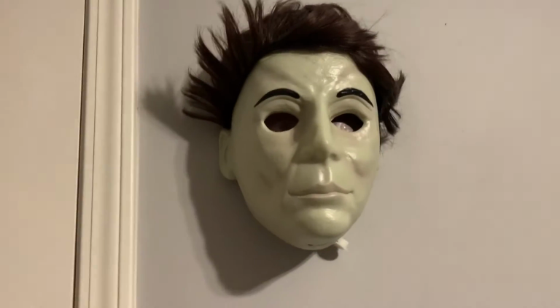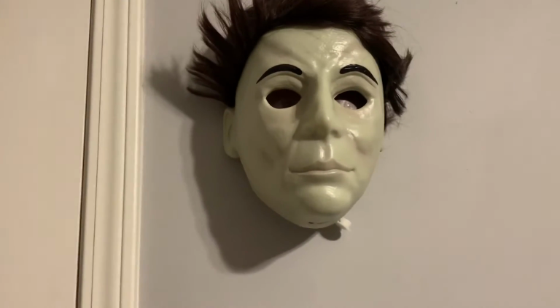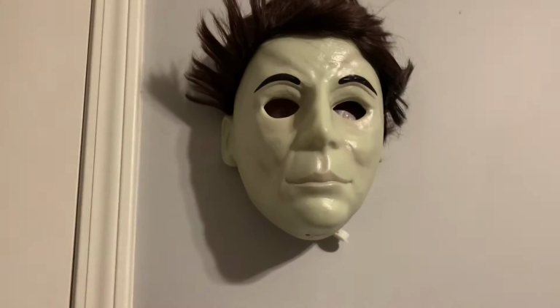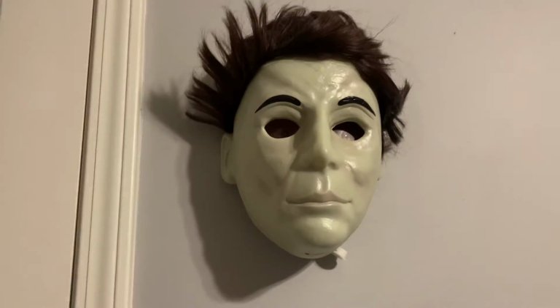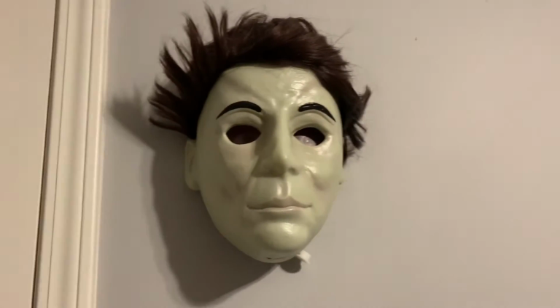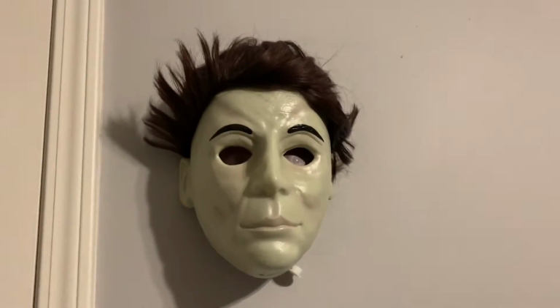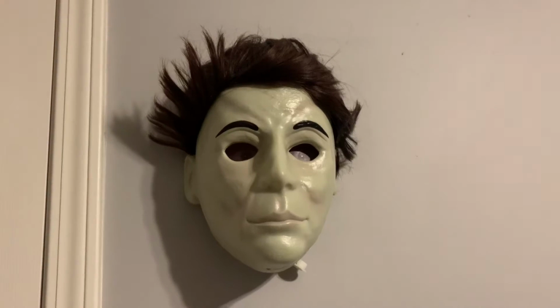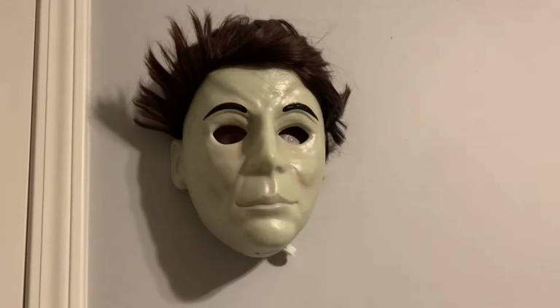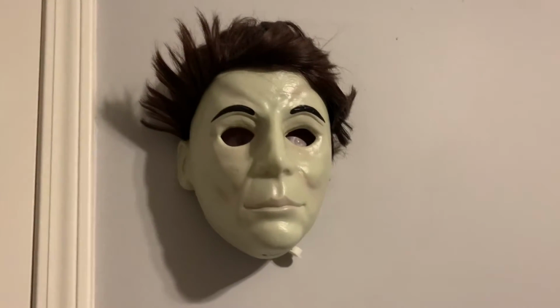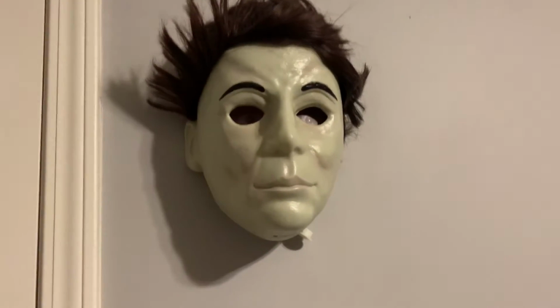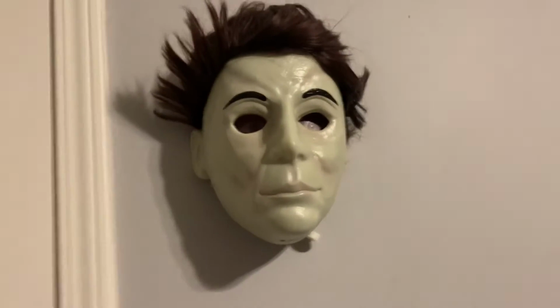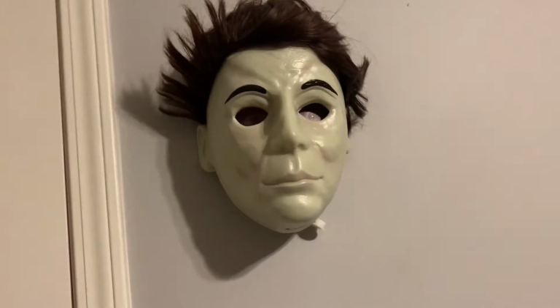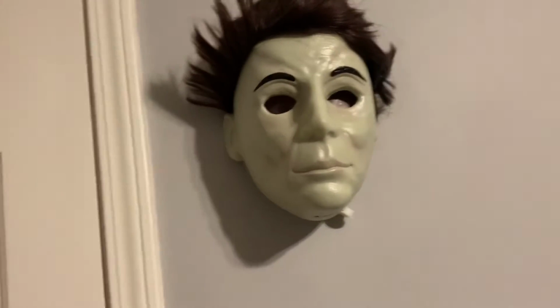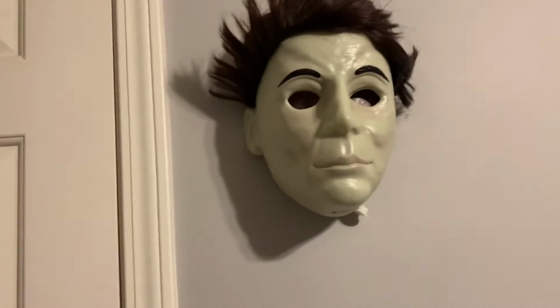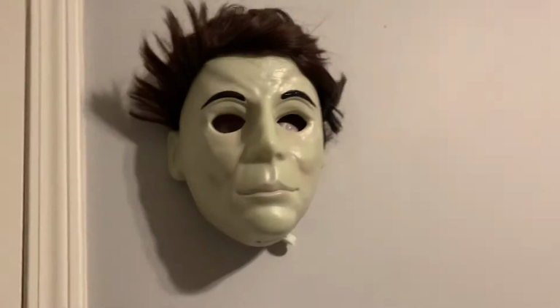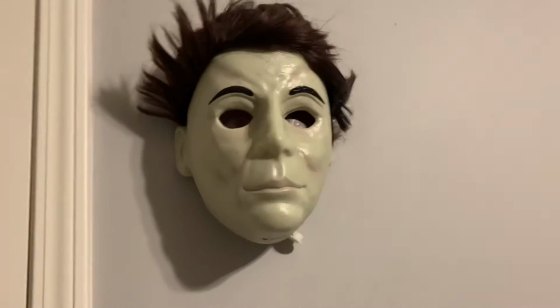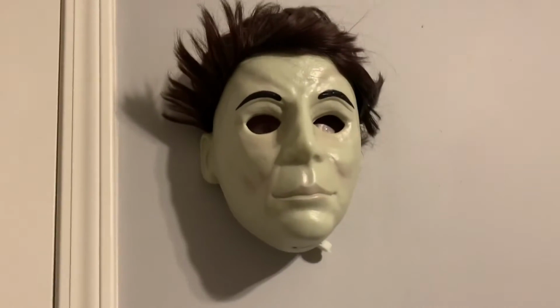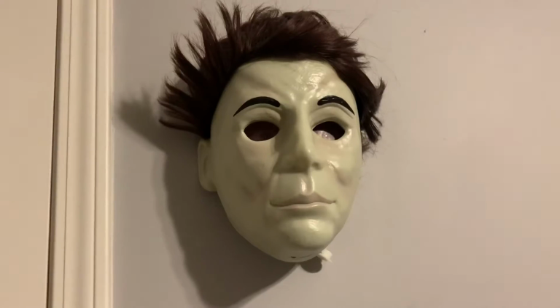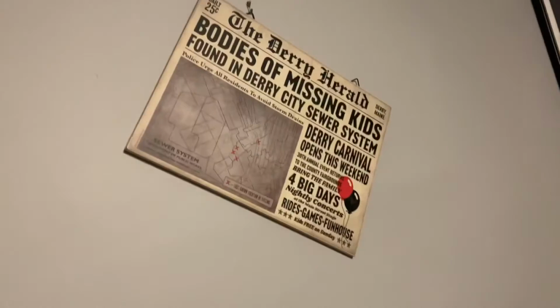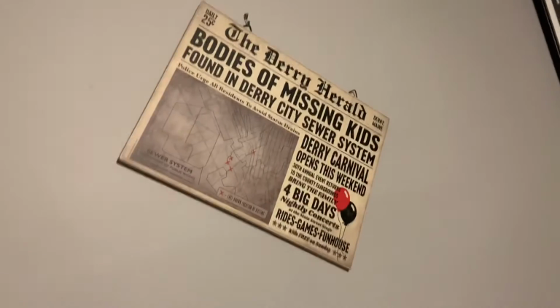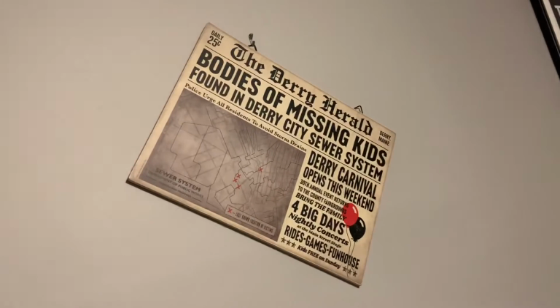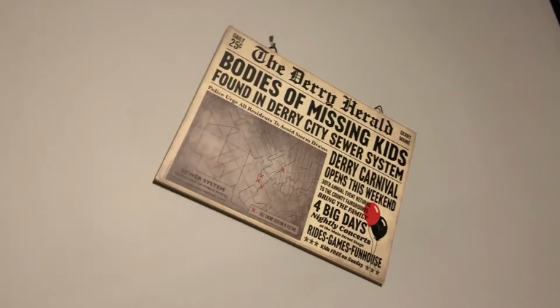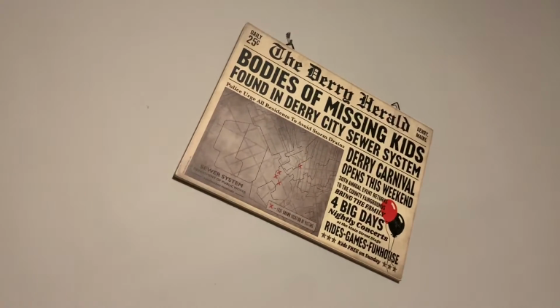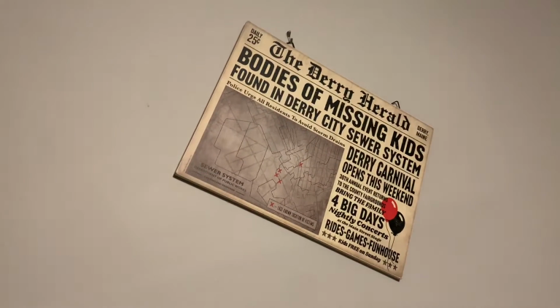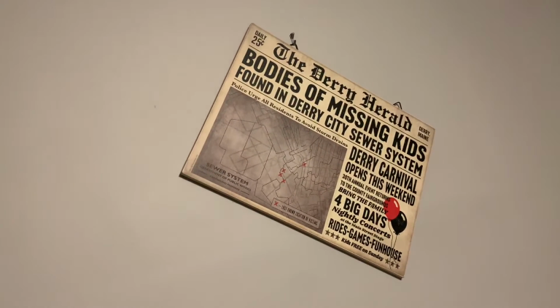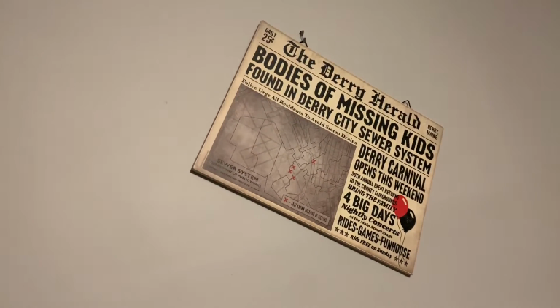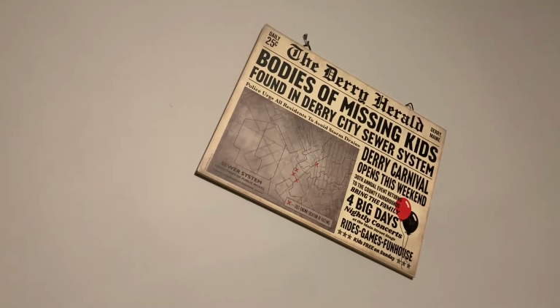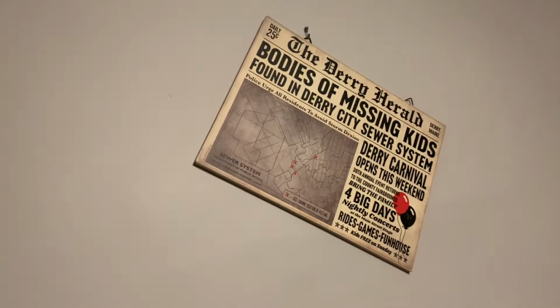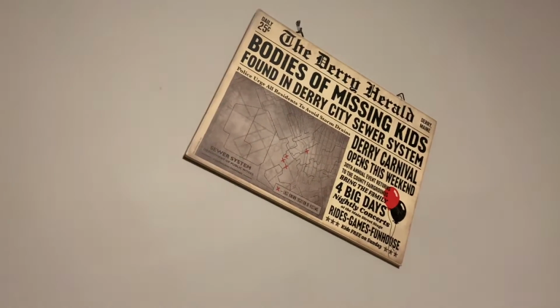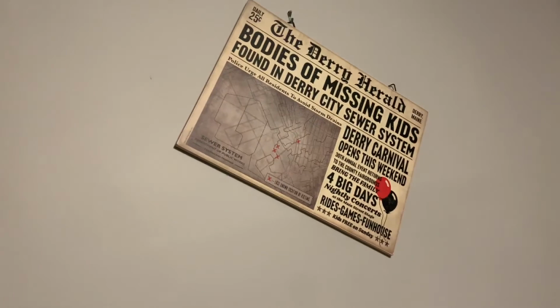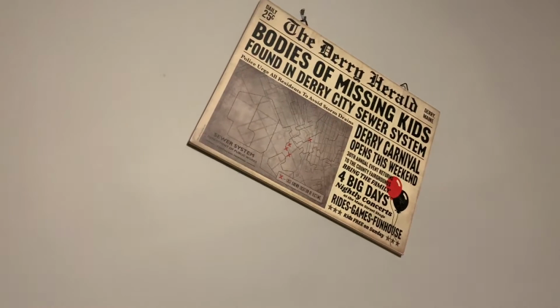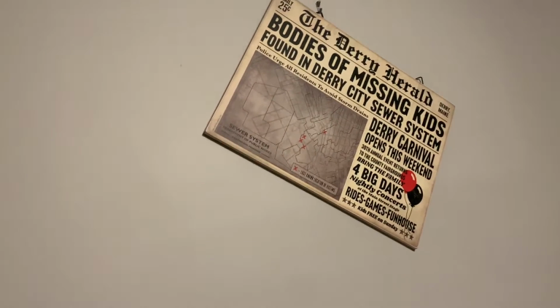I'm not going to play it because copyright. But he was also like $20 because I got him 50% off. As well as this sign over my bed - another IT sign. I really like this one just because it's a cute little newspaper thing.